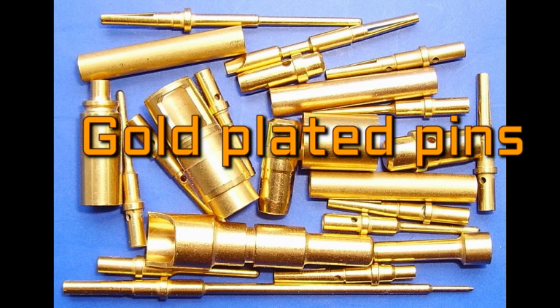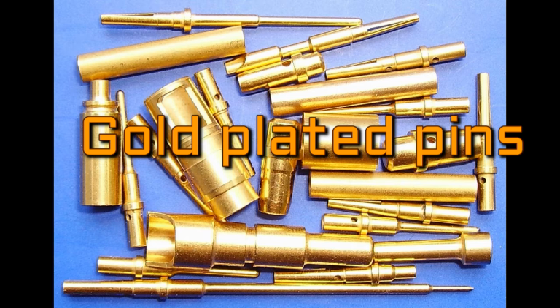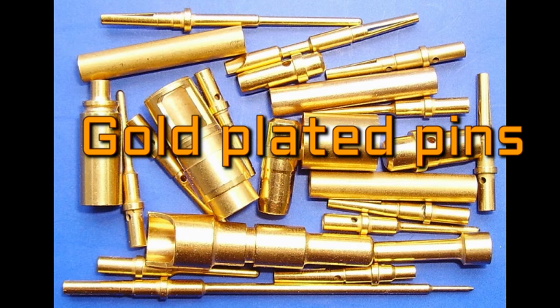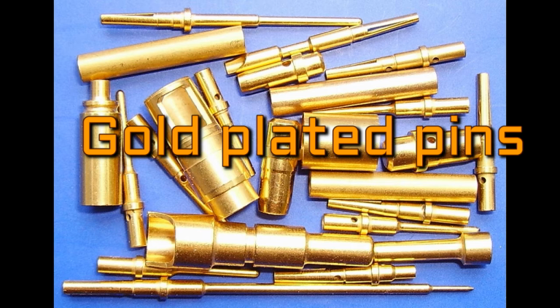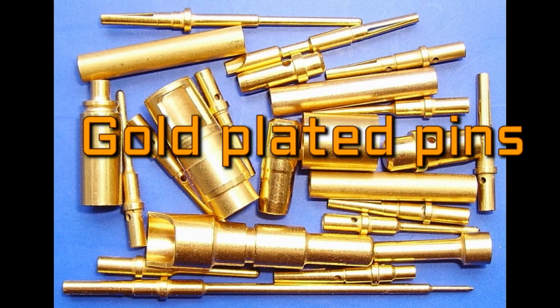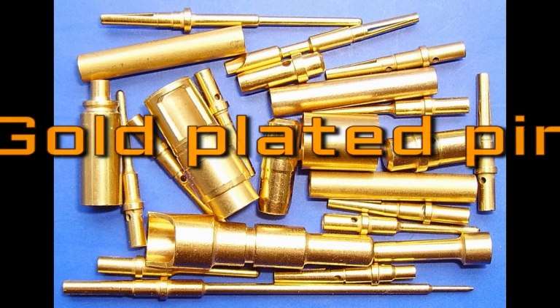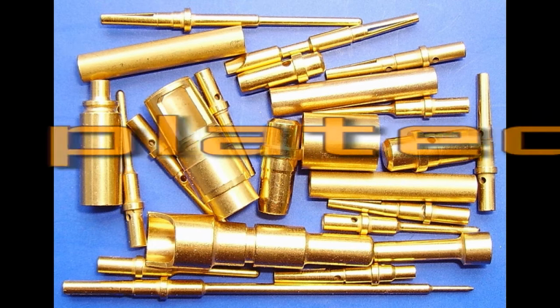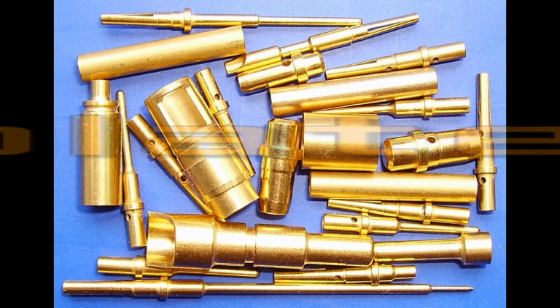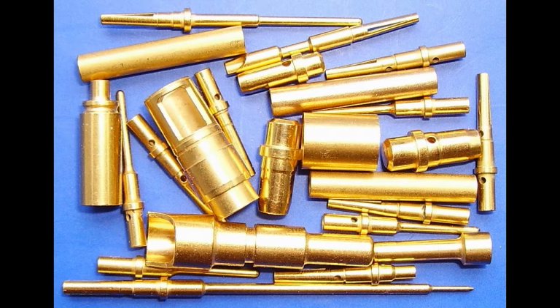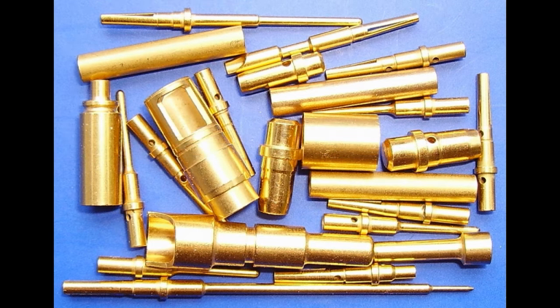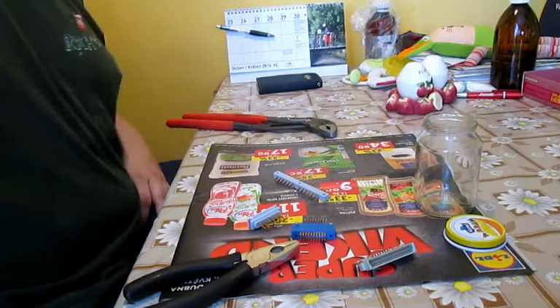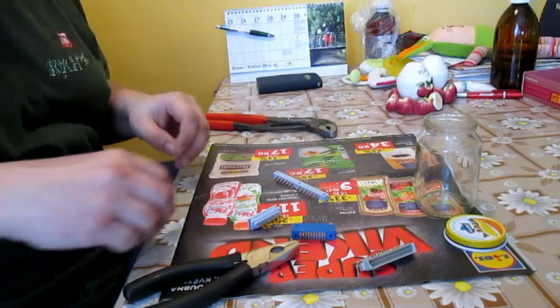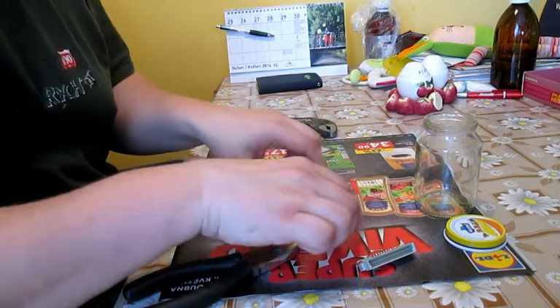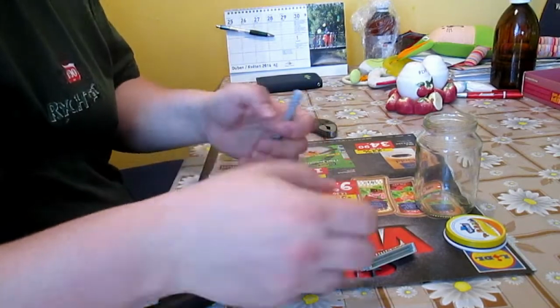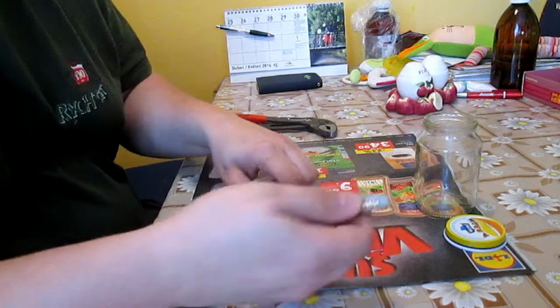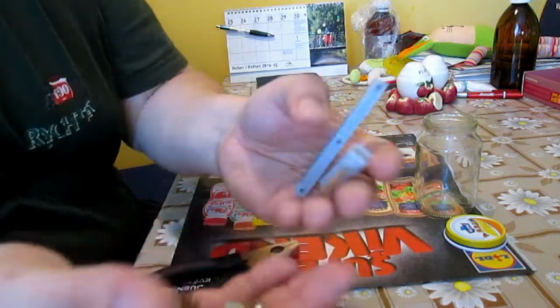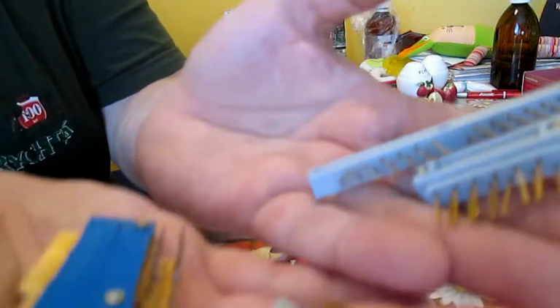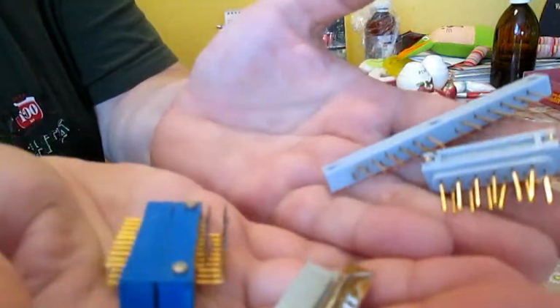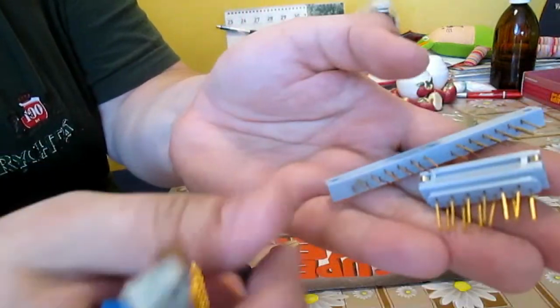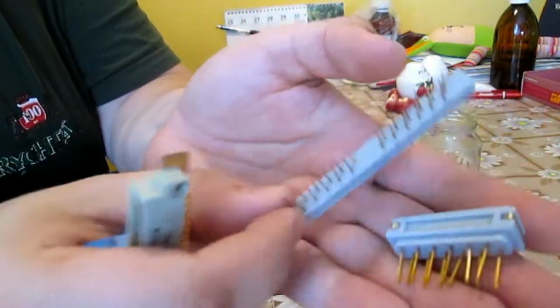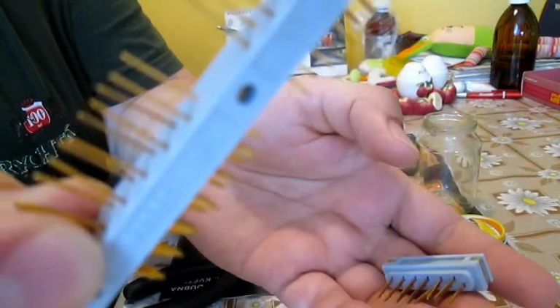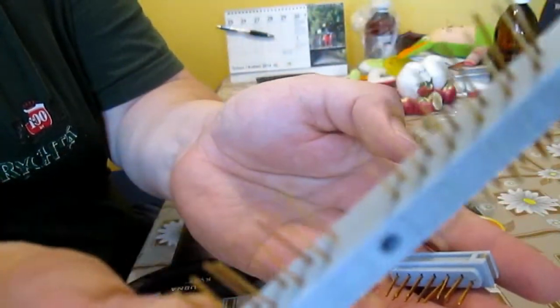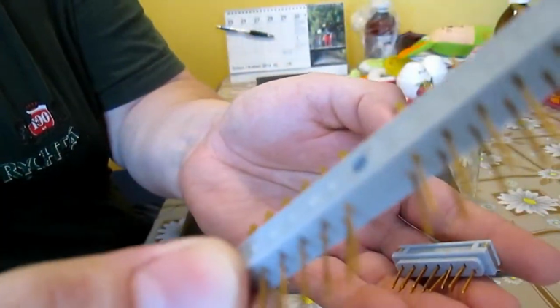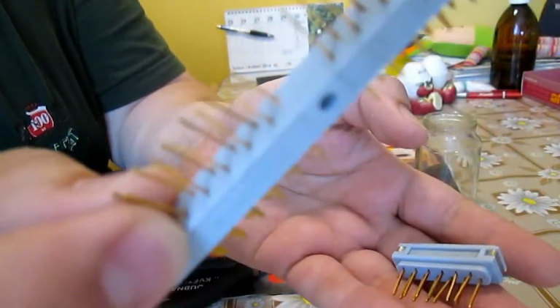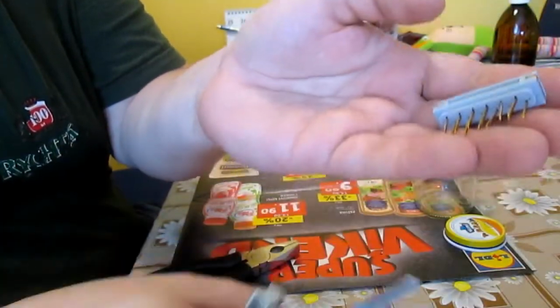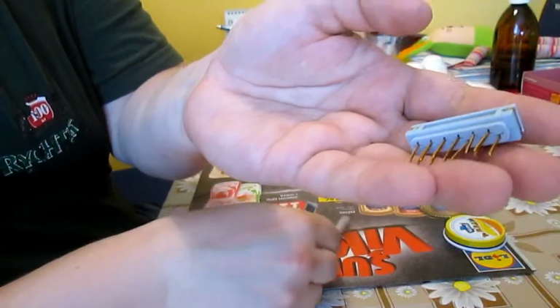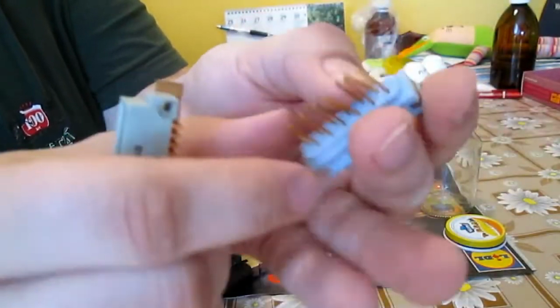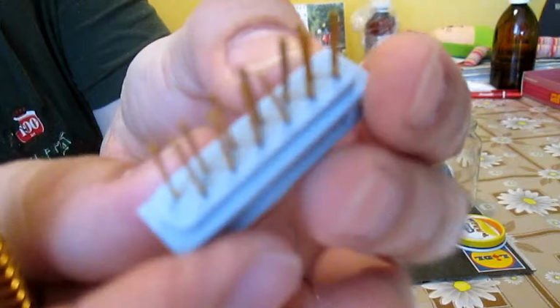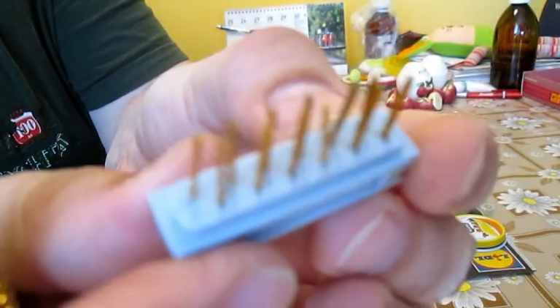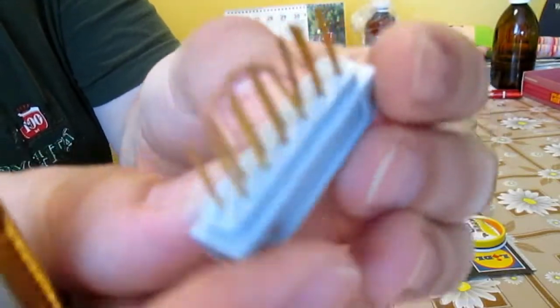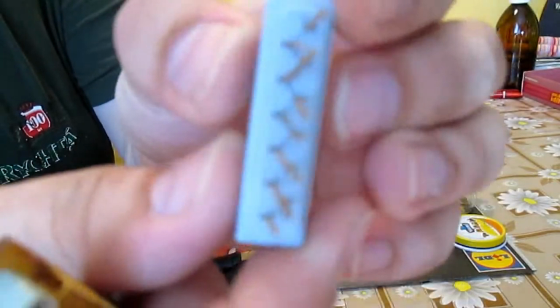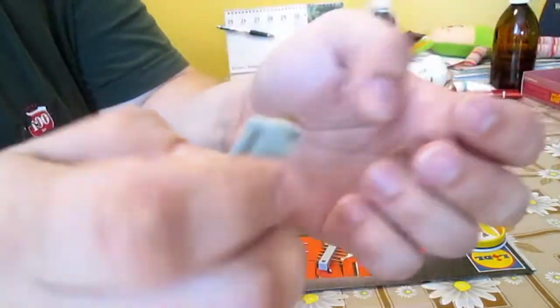So, if you are for example living in a flat without your own workshop, this video might be helpful. Here you can see the actual samples of pins — they have many forms and shapes.